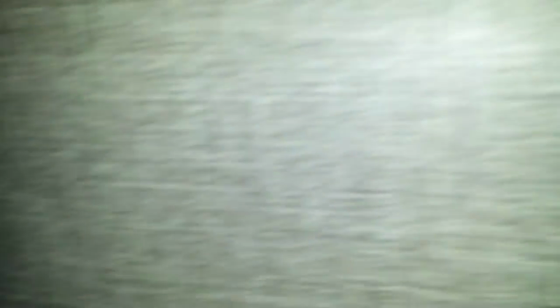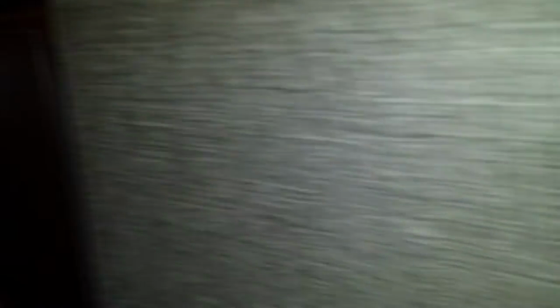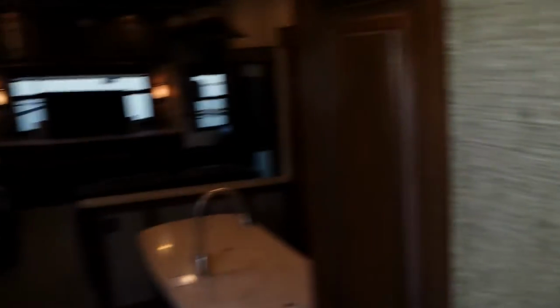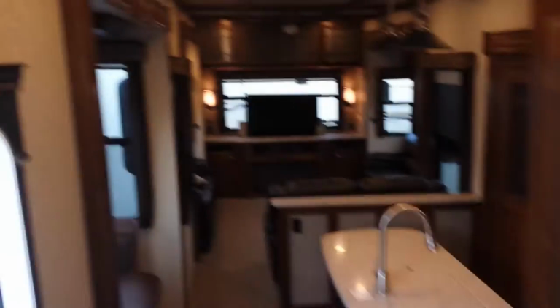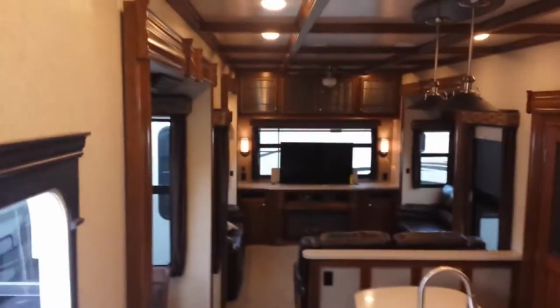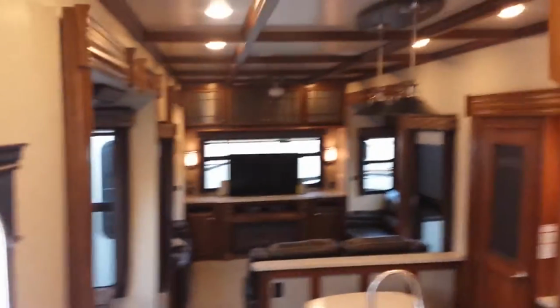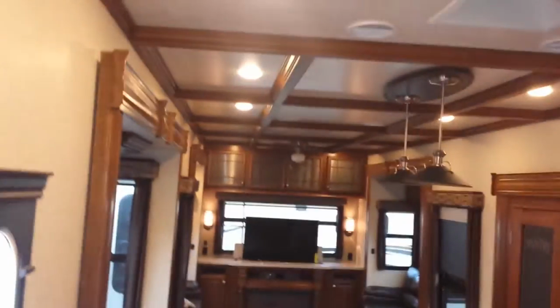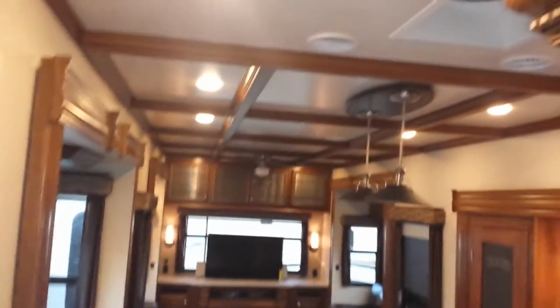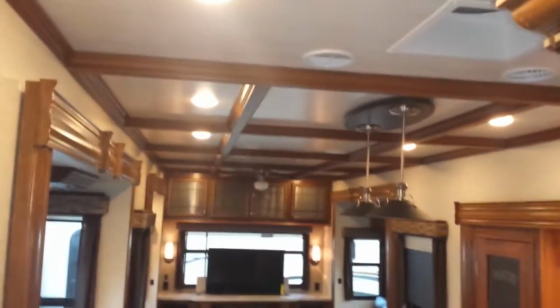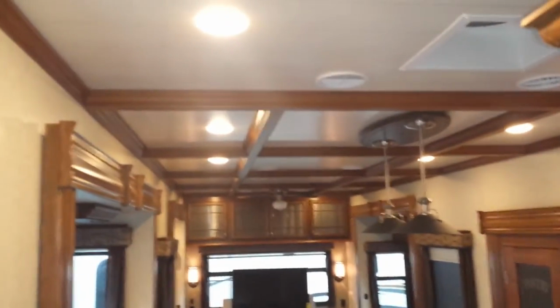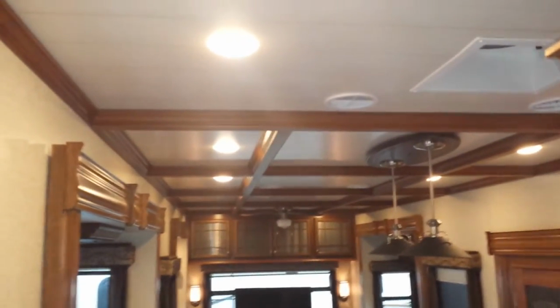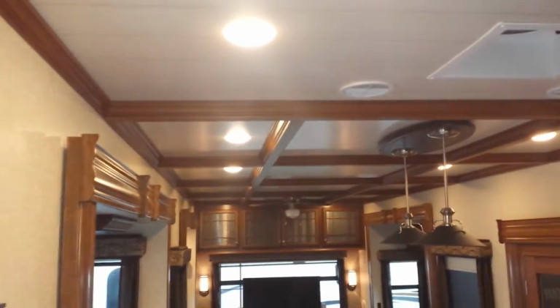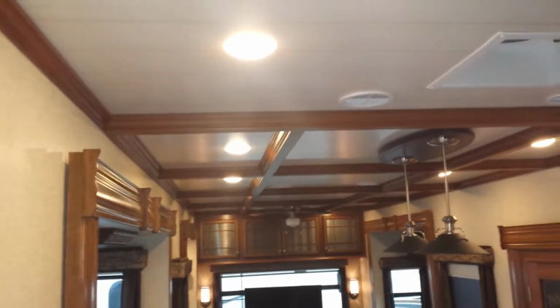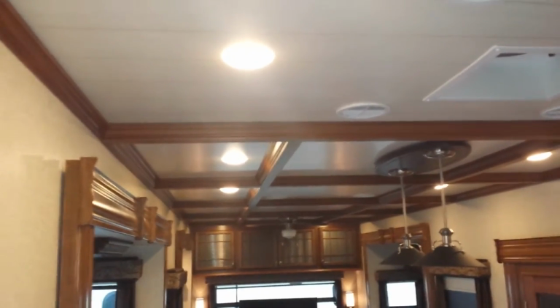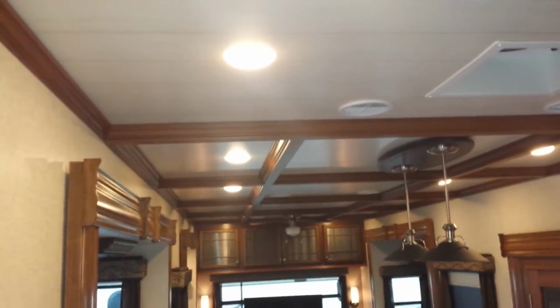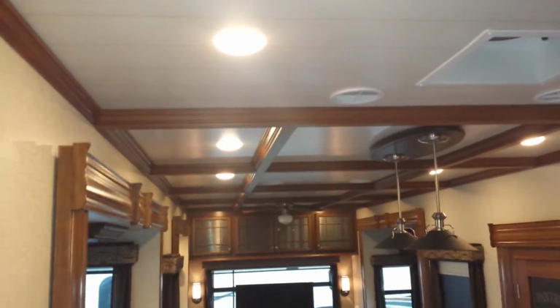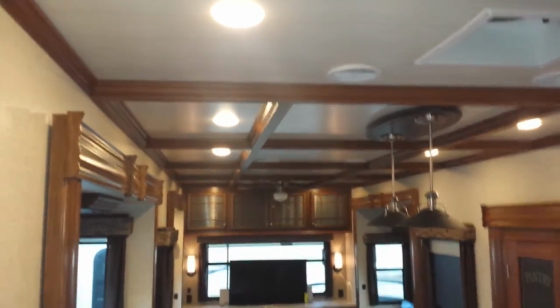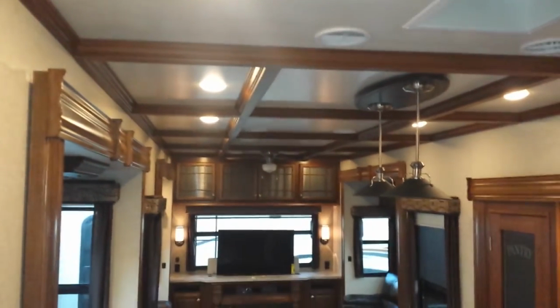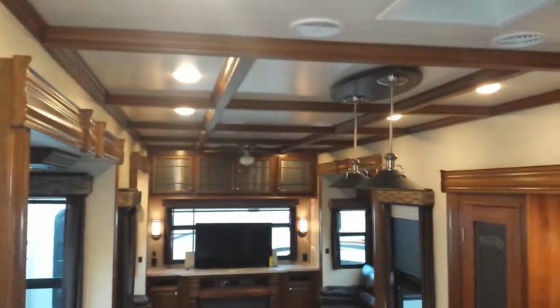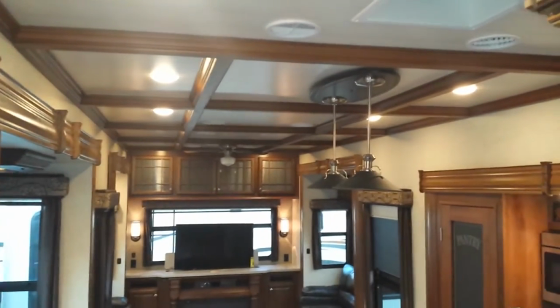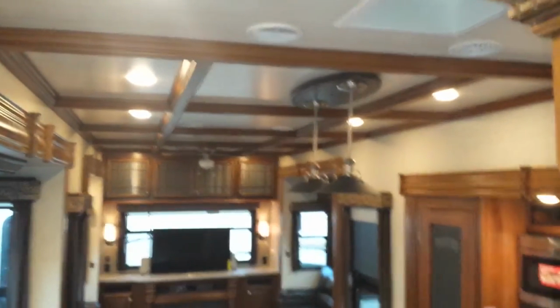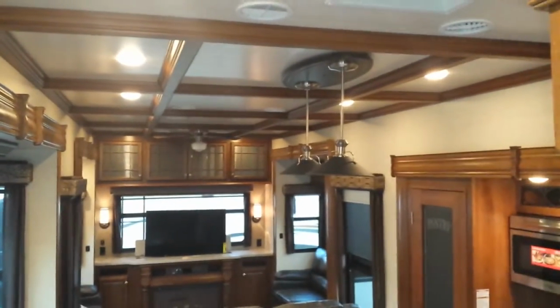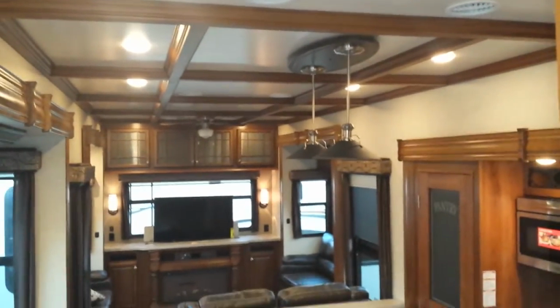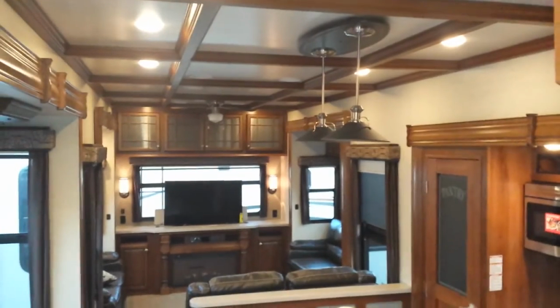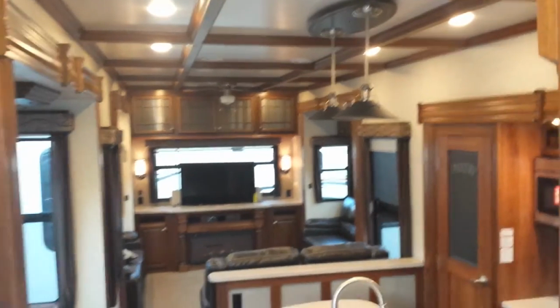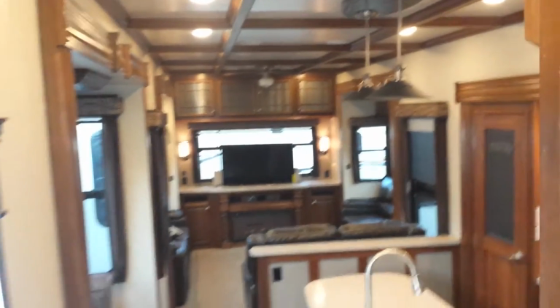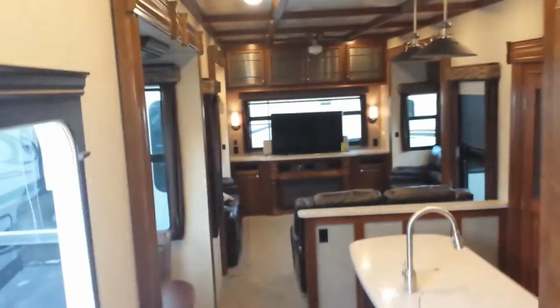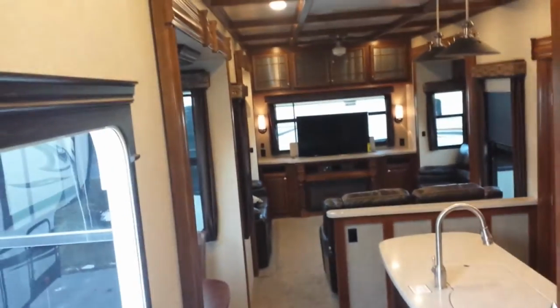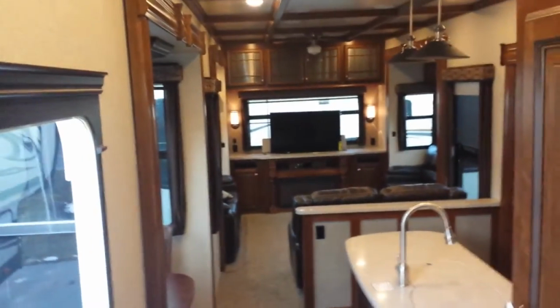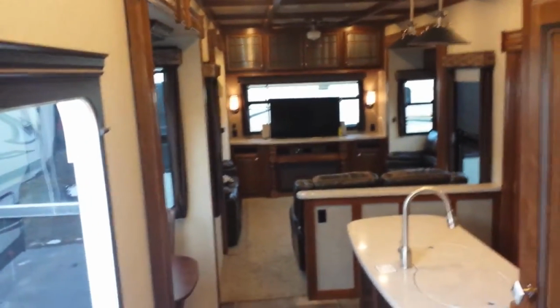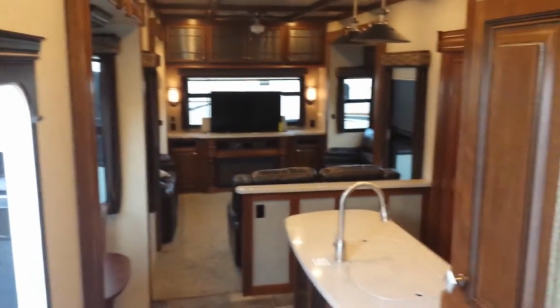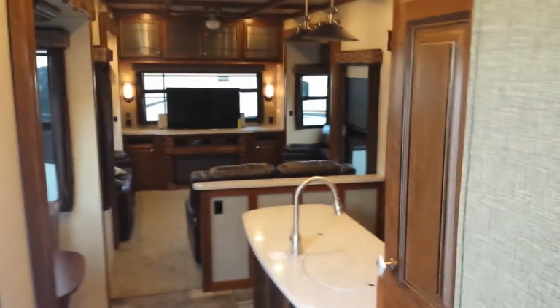Here's a panoramic view of the kitchen and living room. Look at the coffered ceiling — look how sweet that looks. All LED lighting, all residential fixtures. Truly a full-time coach.